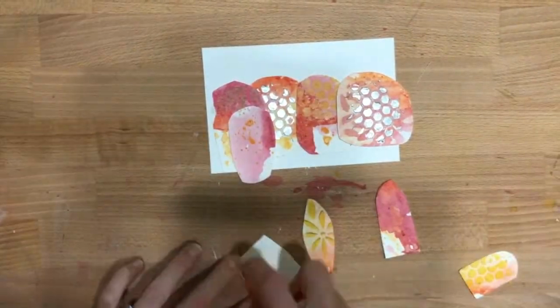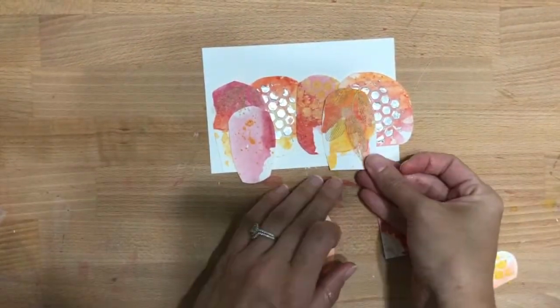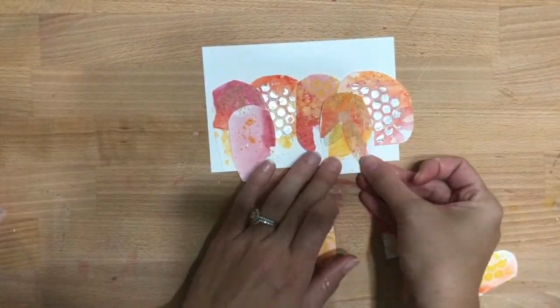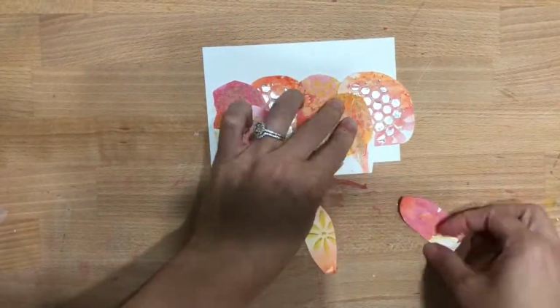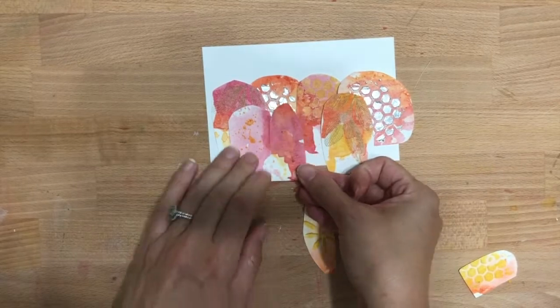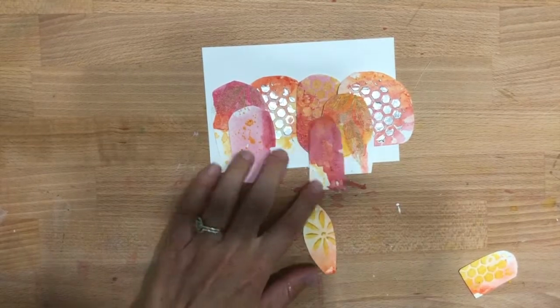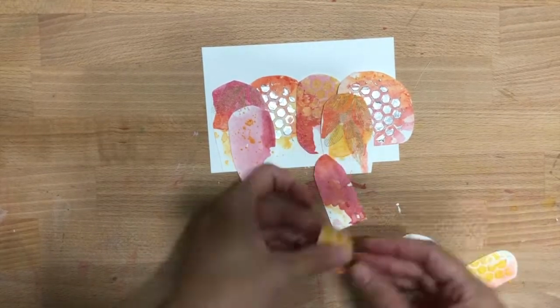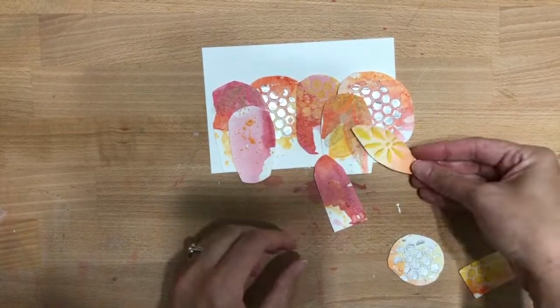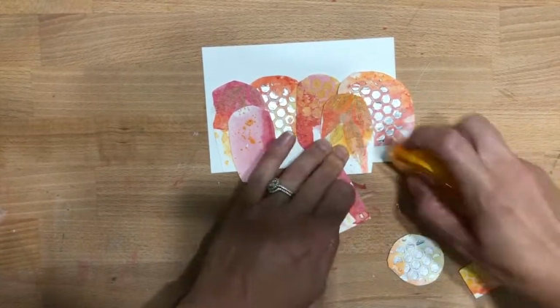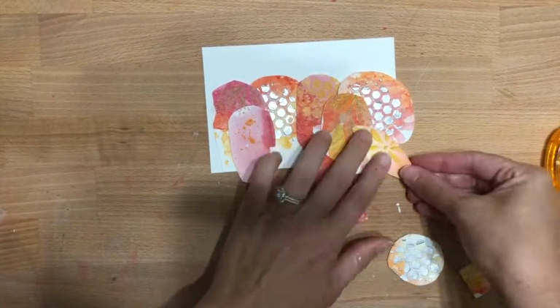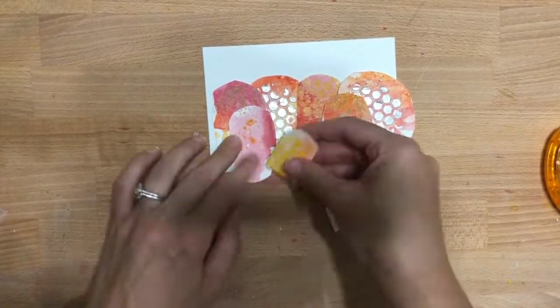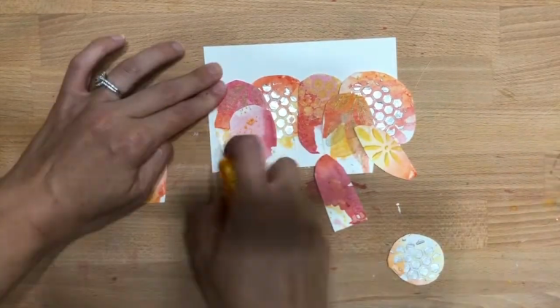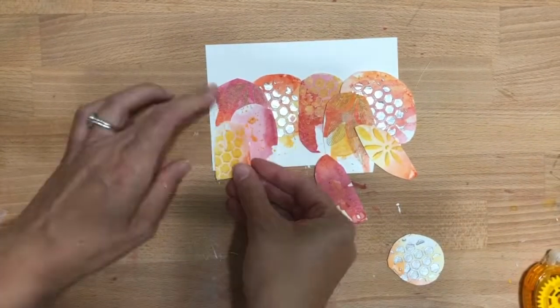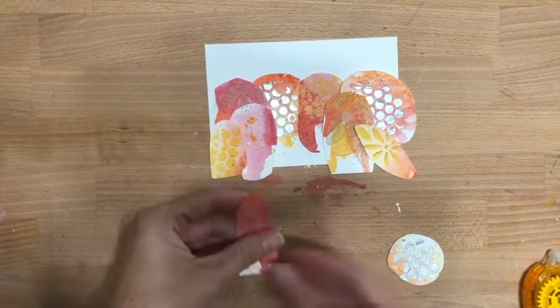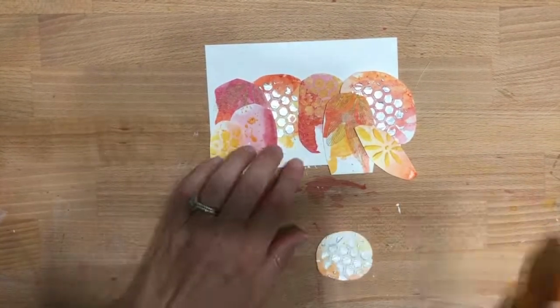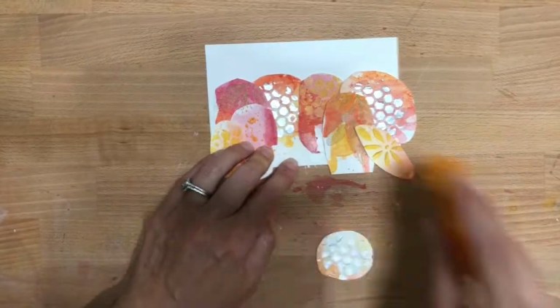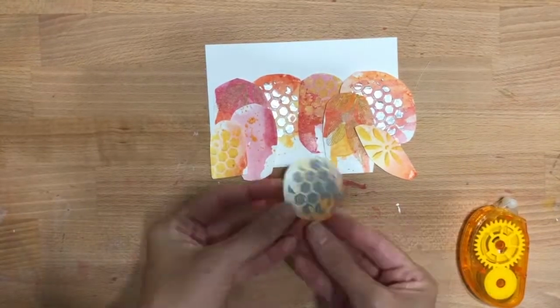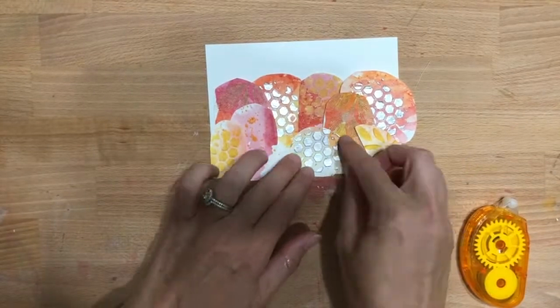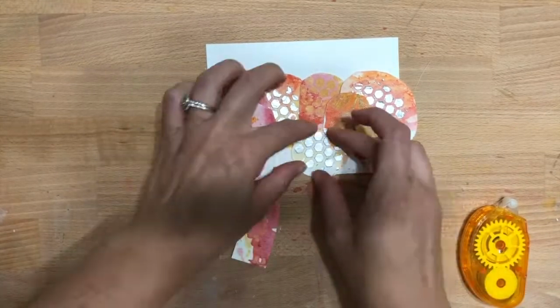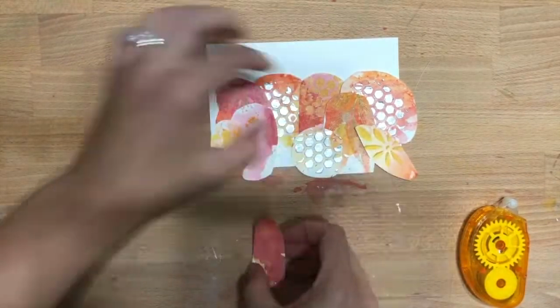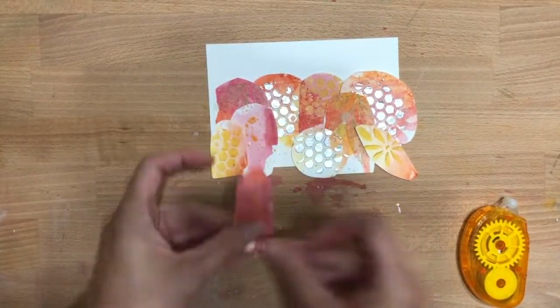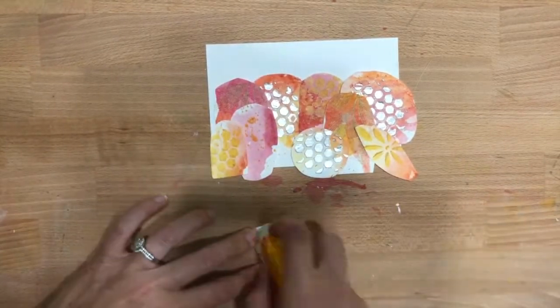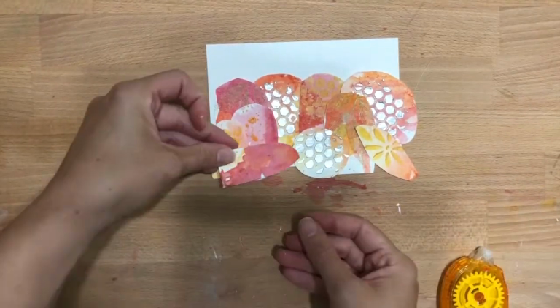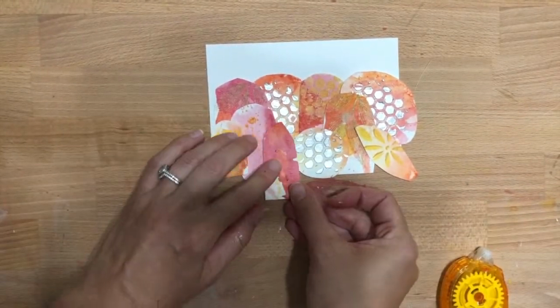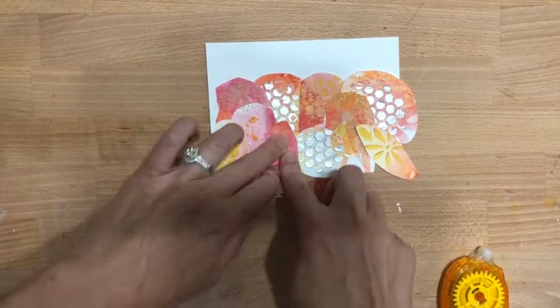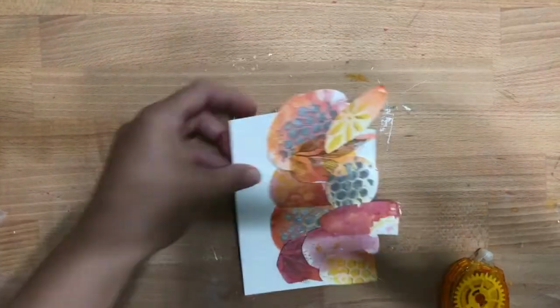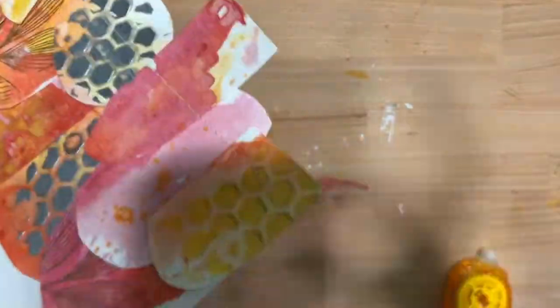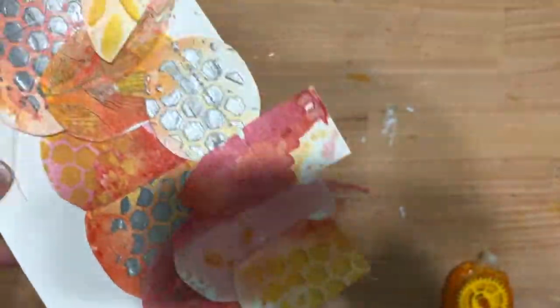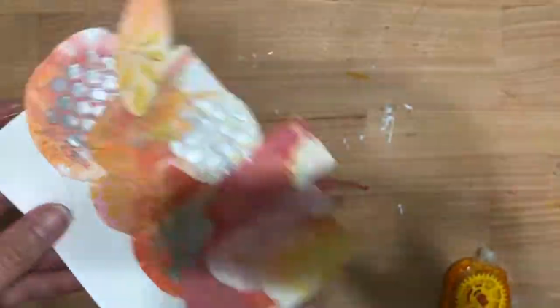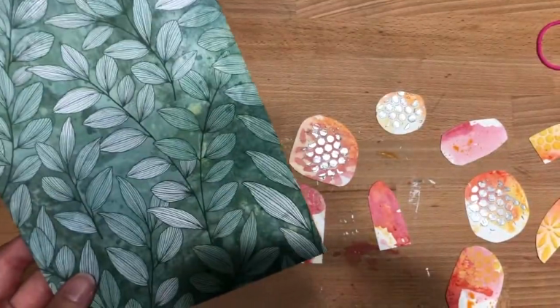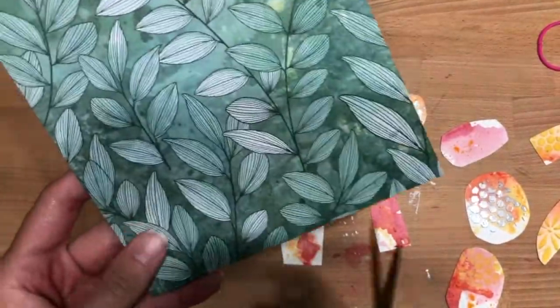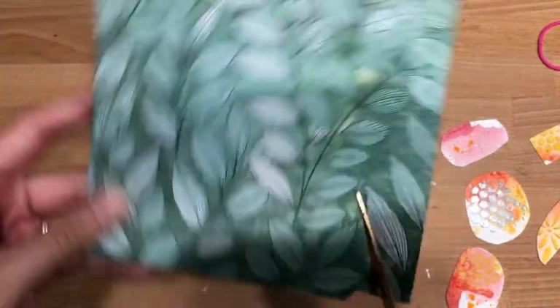So I ended up machine stitching the bottom part because I wasn't really able to adhere very well — I couldn't push down in the middle because it was still wet. But I really like the texture that machine stitching added, and it also holds everything more securely.